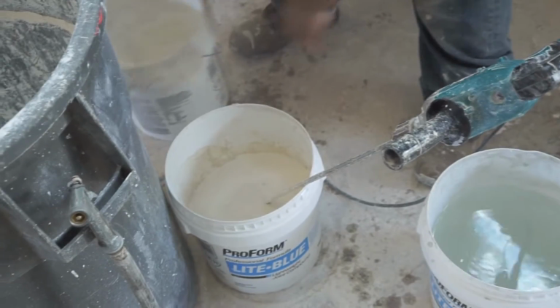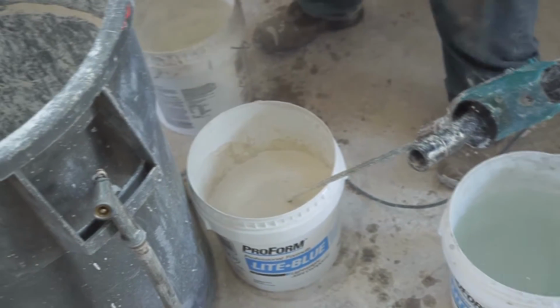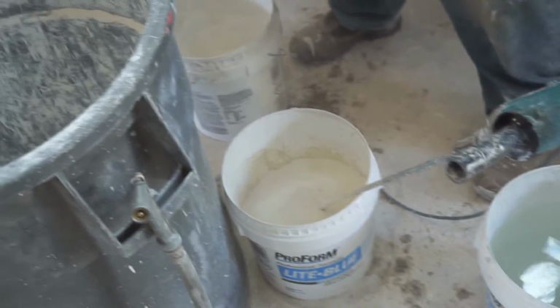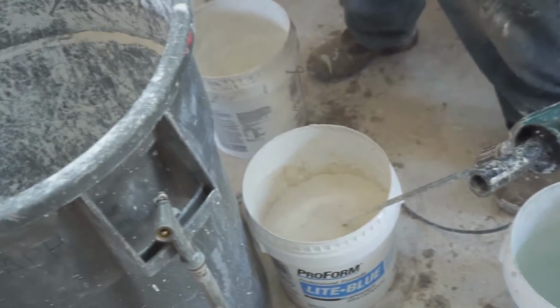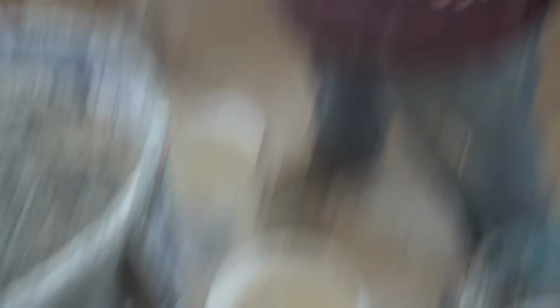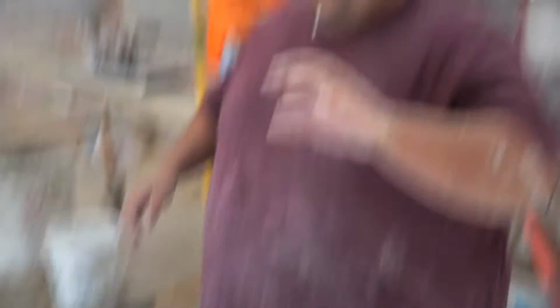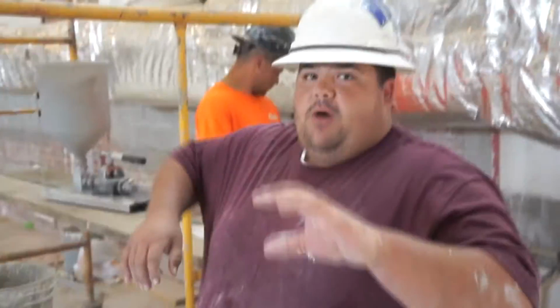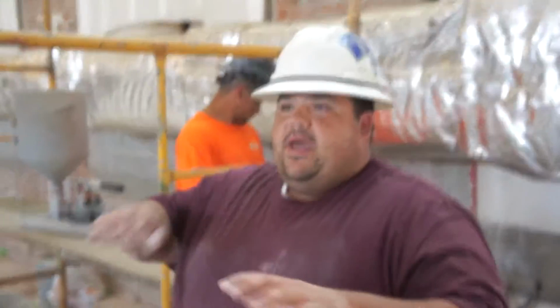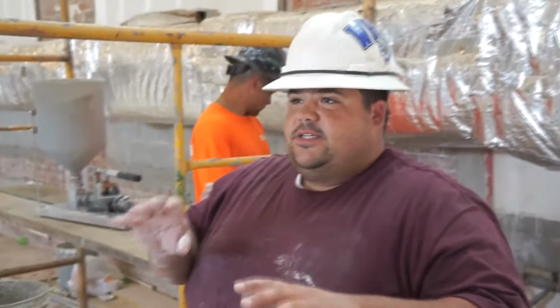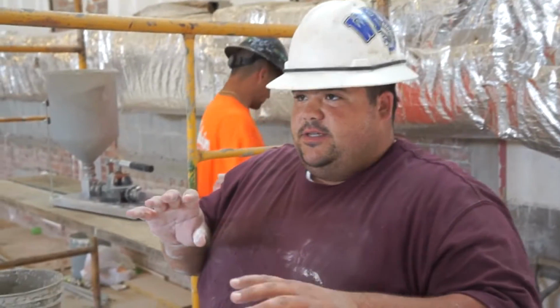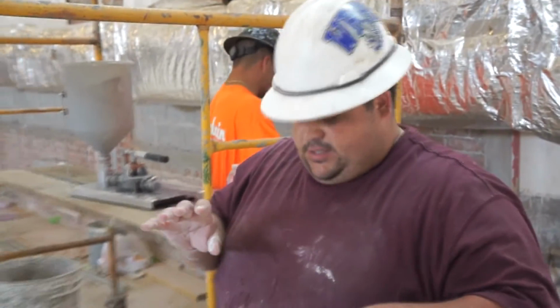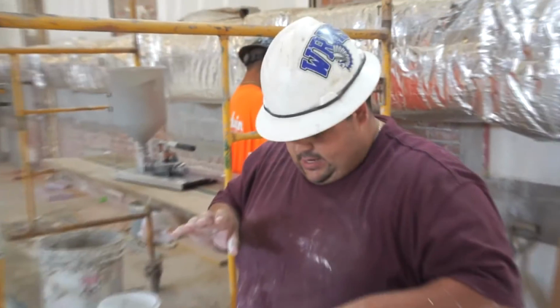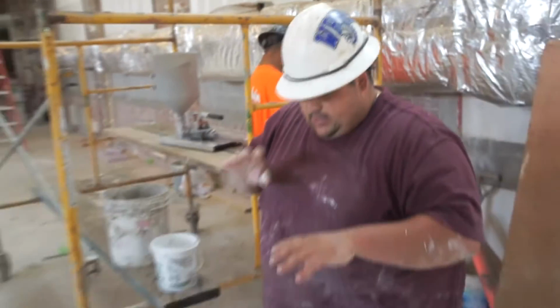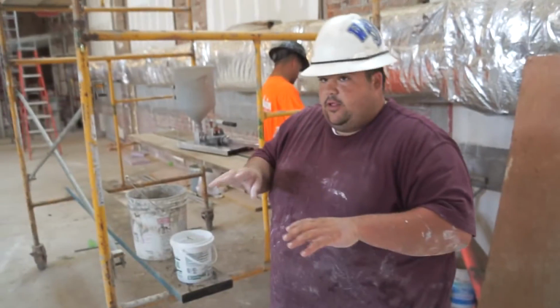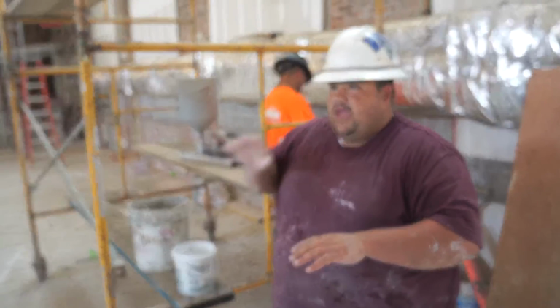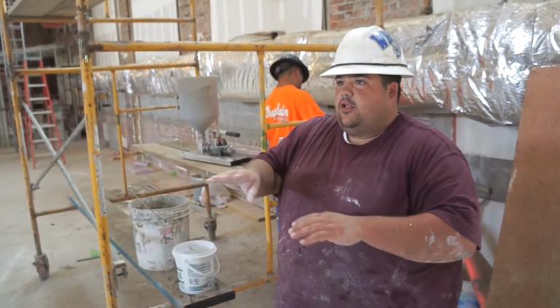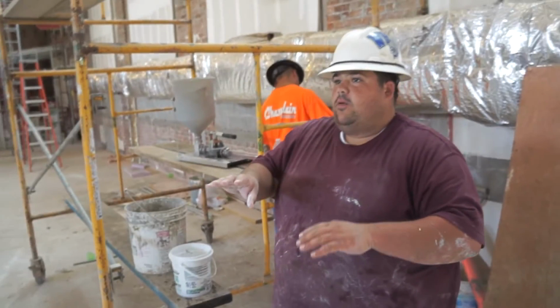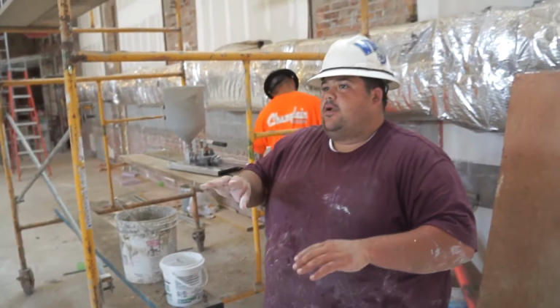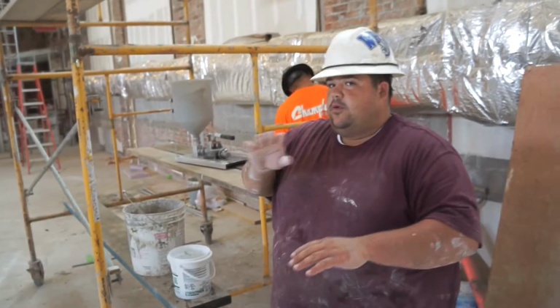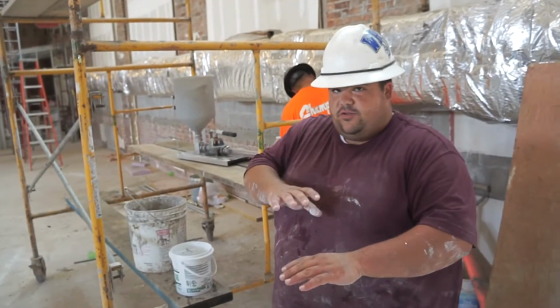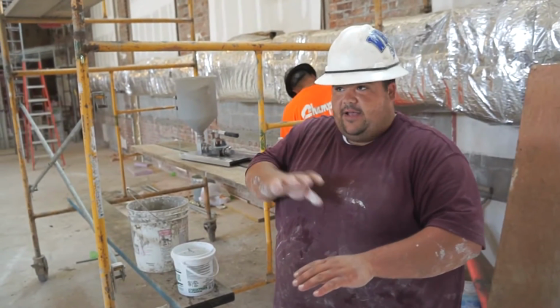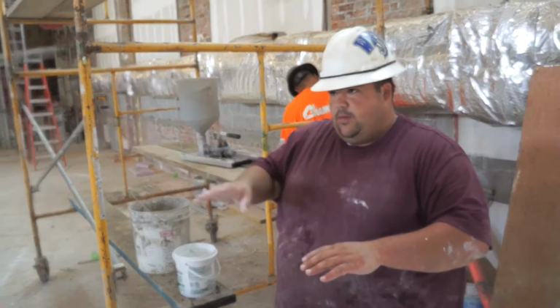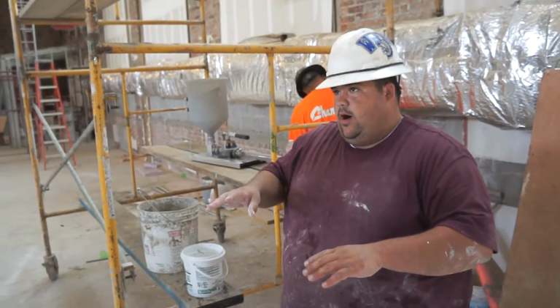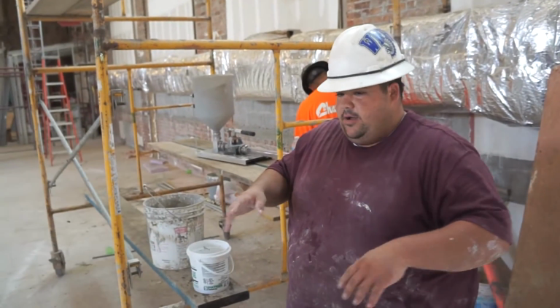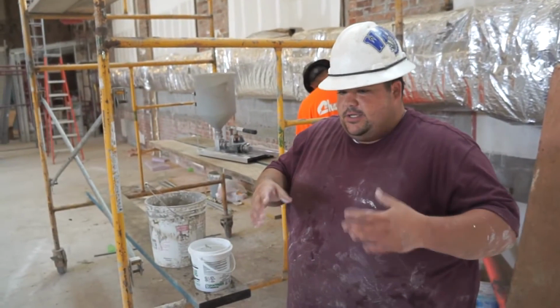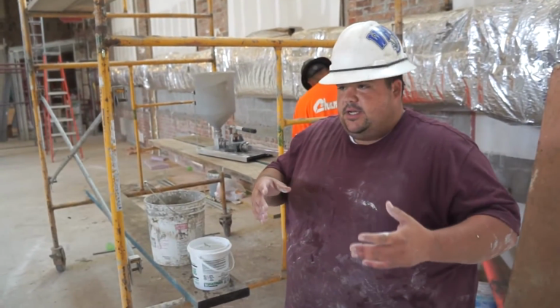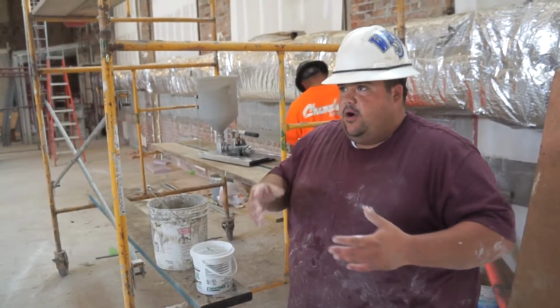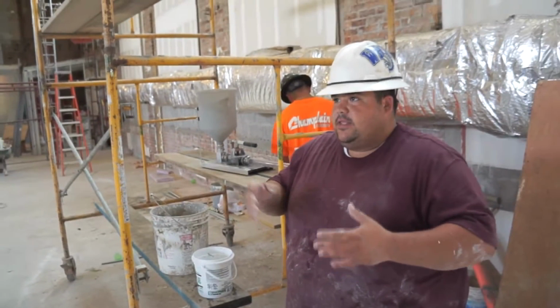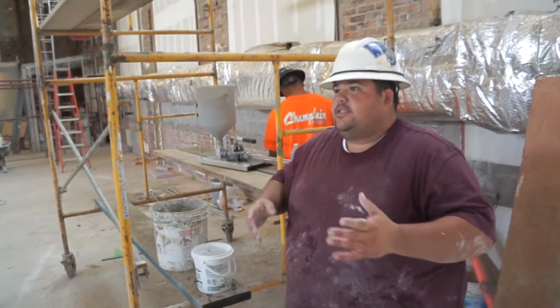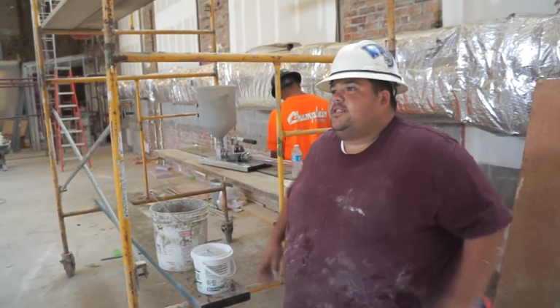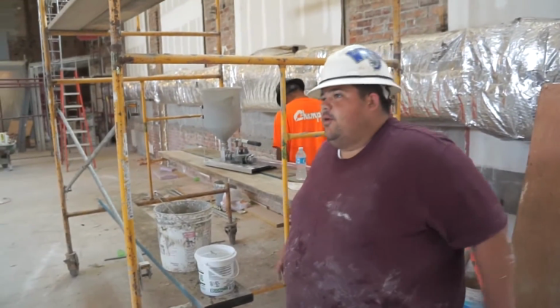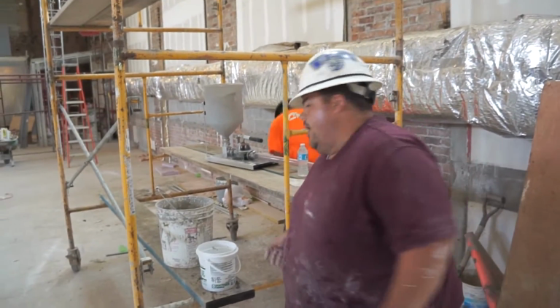I like to start off with small batches — just start a little bit, add a little bit of water, a little bit of dry, a little bit of water, just to get the consistency where I want.